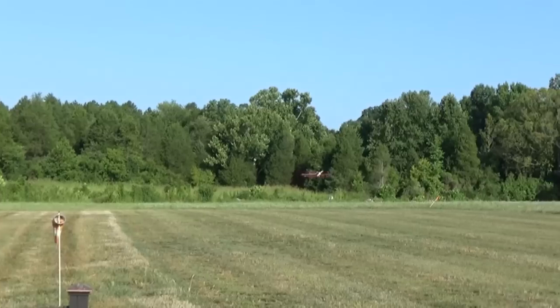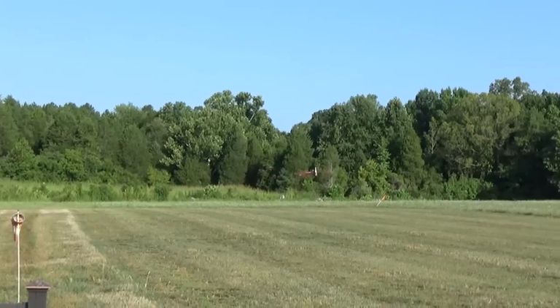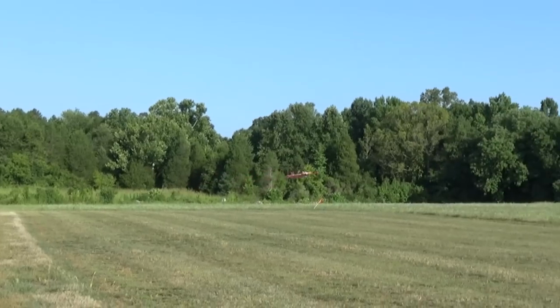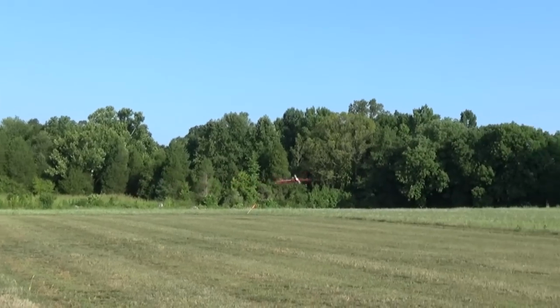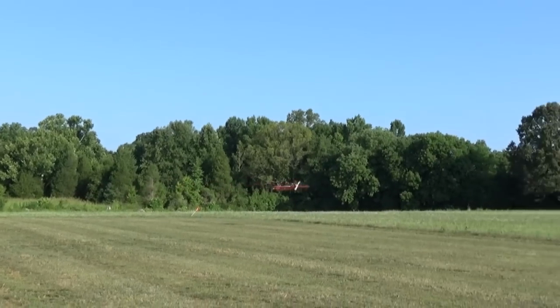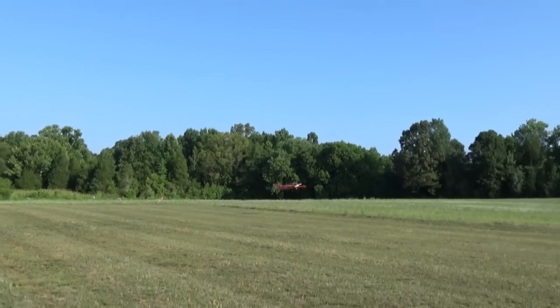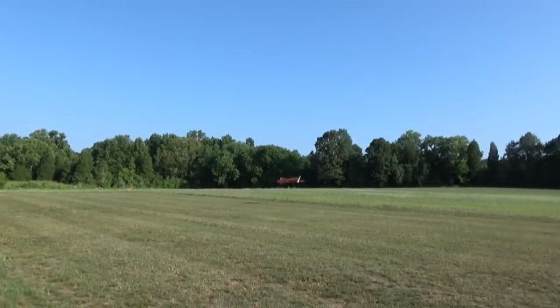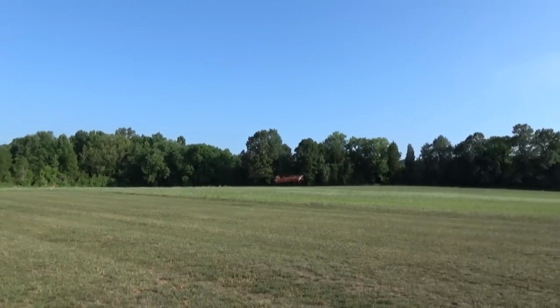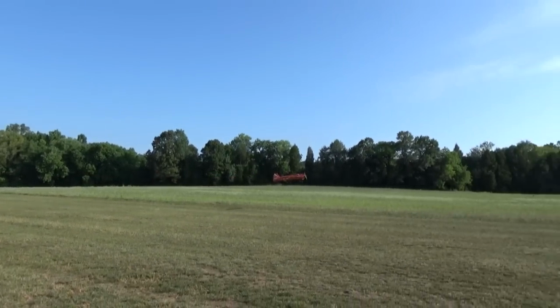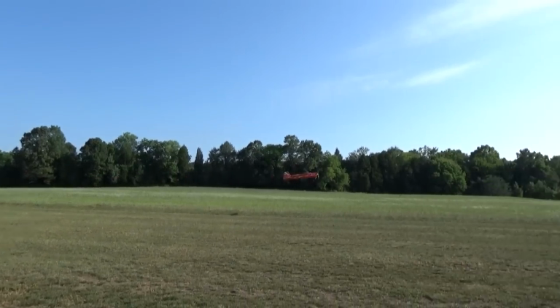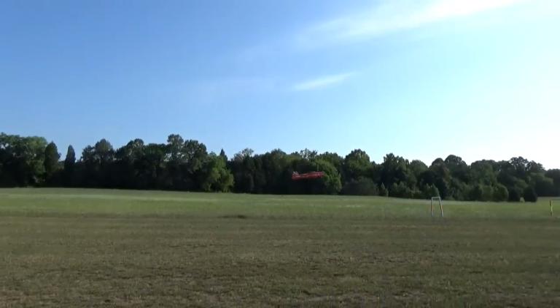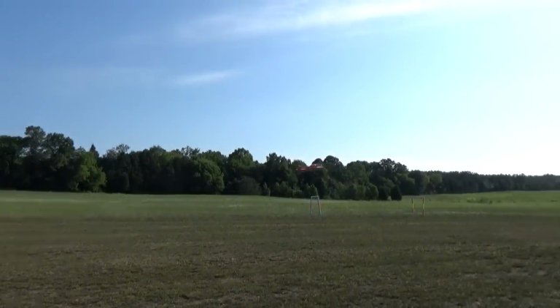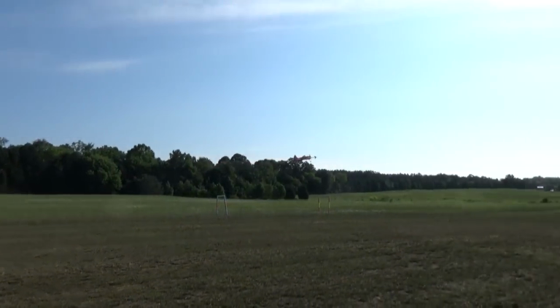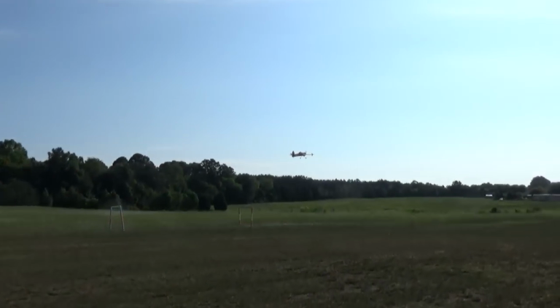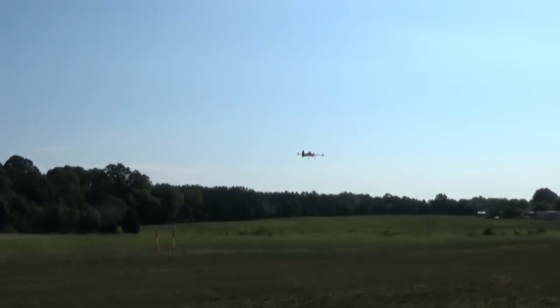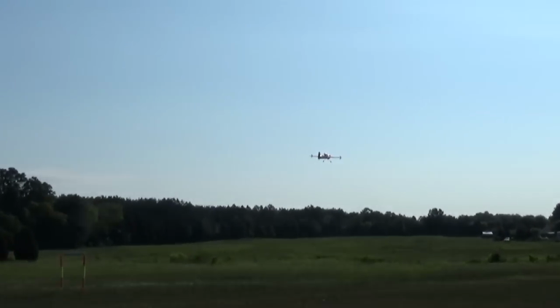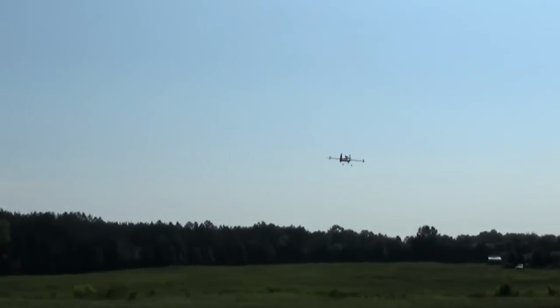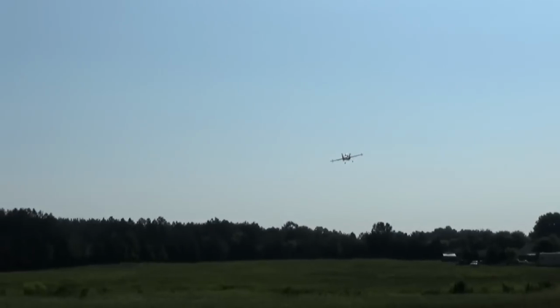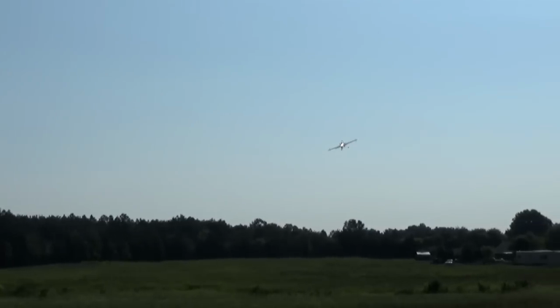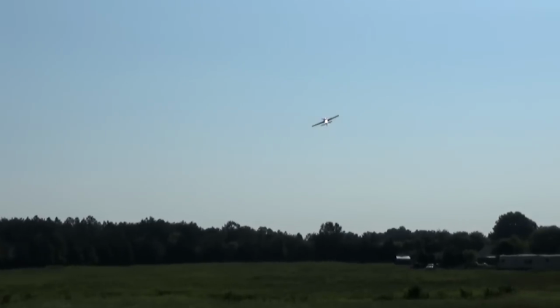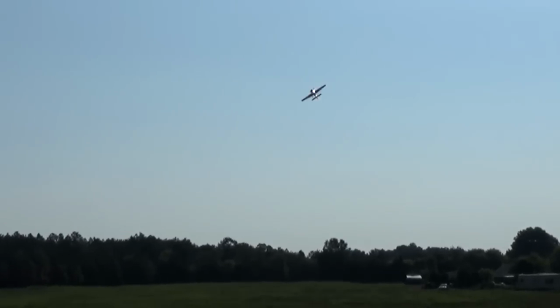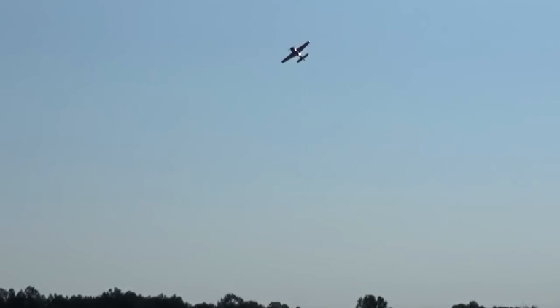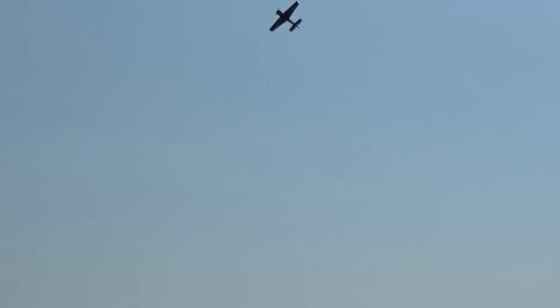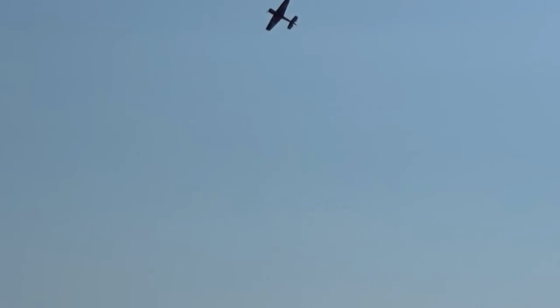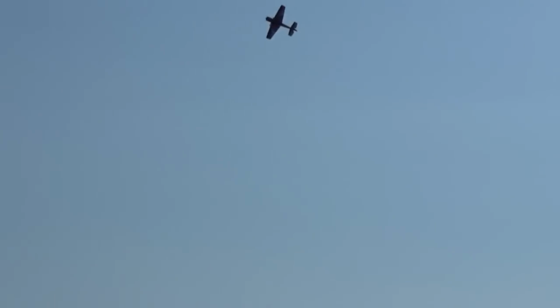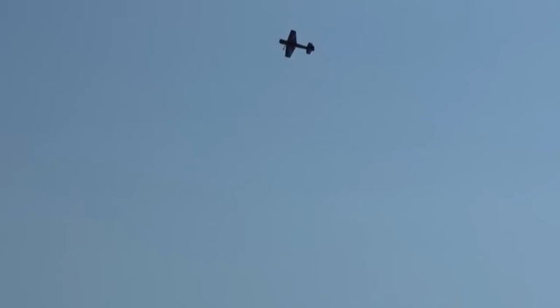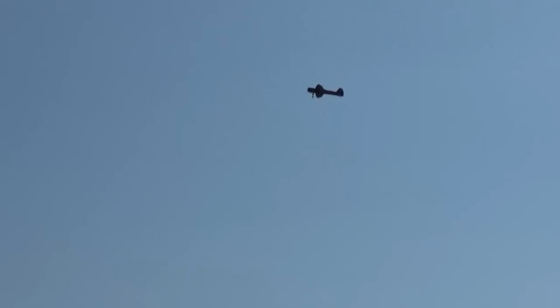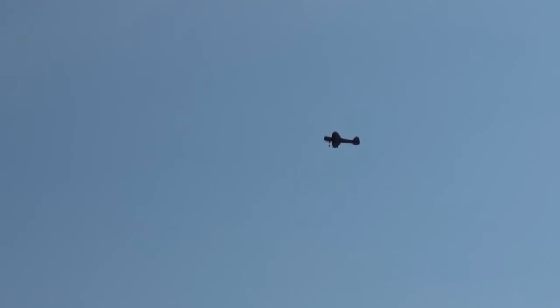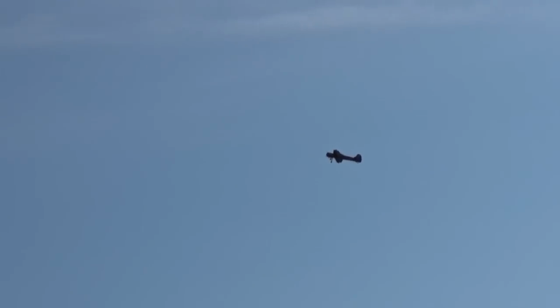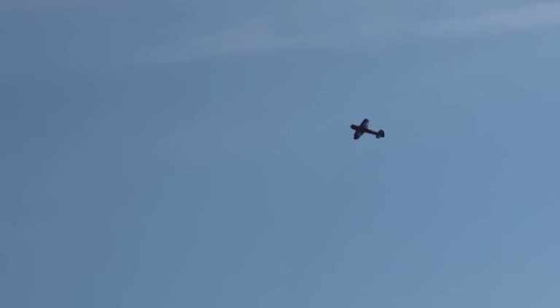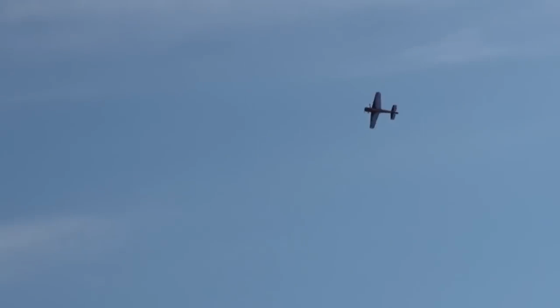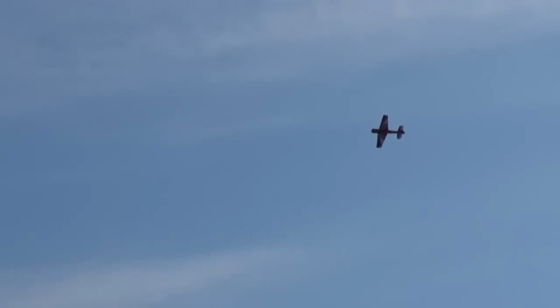We can see already that the Soloshot is doing a better job of staying with the plane on takeoff, even though this one is a little quicker and climbs a little faster. Where it would lose the plane through the top of the frame before, it now keeps it in.